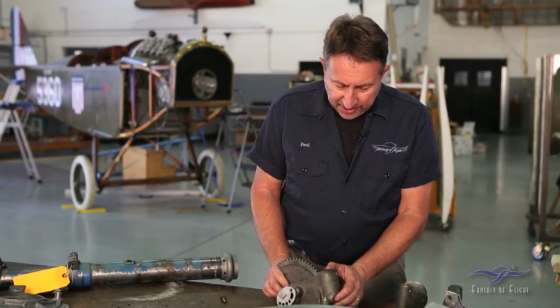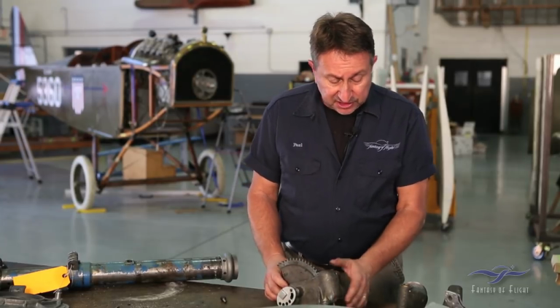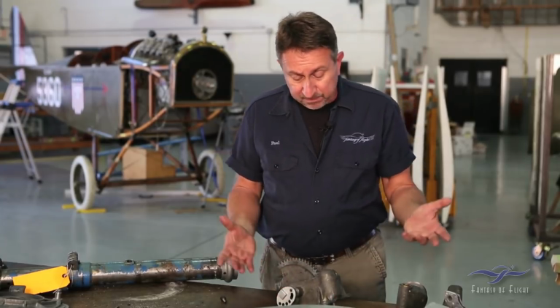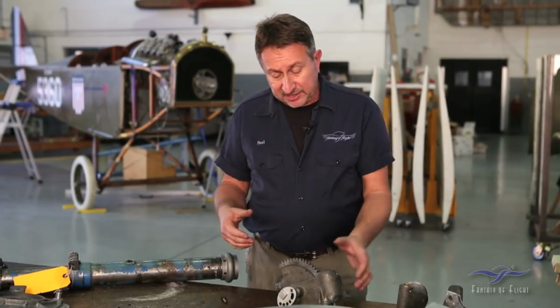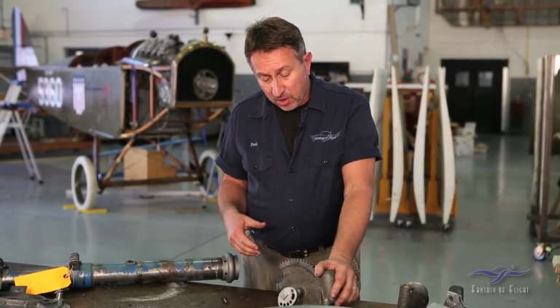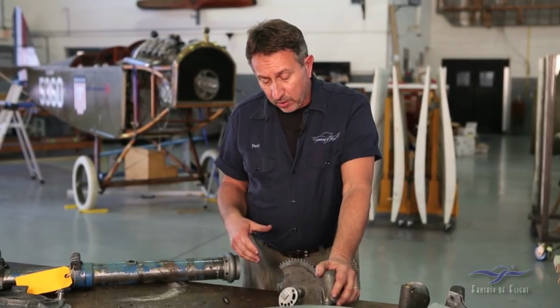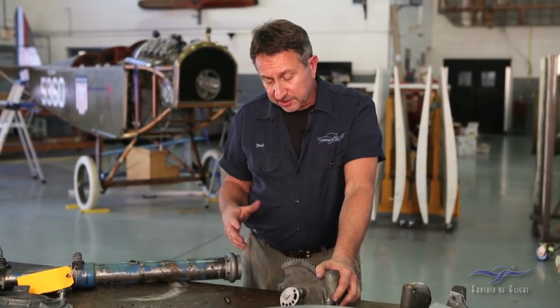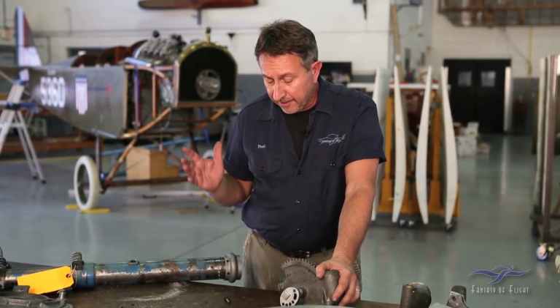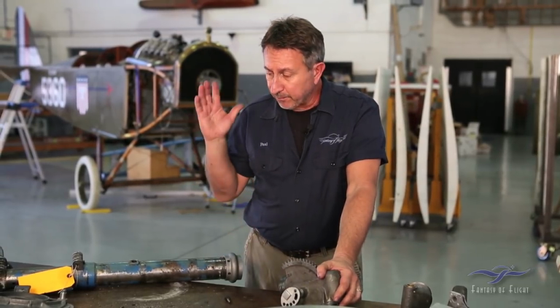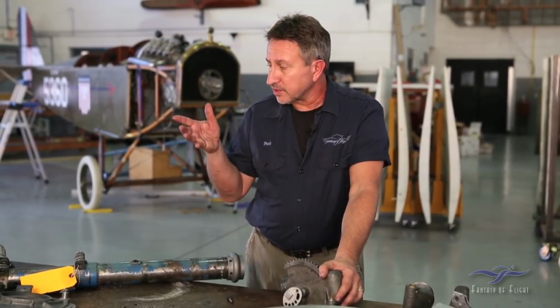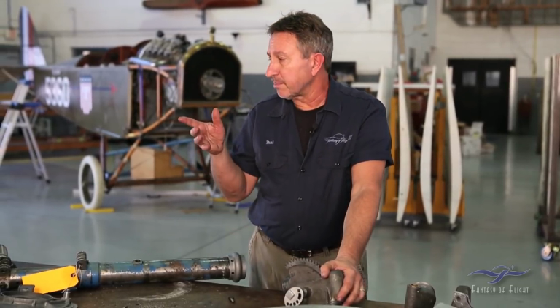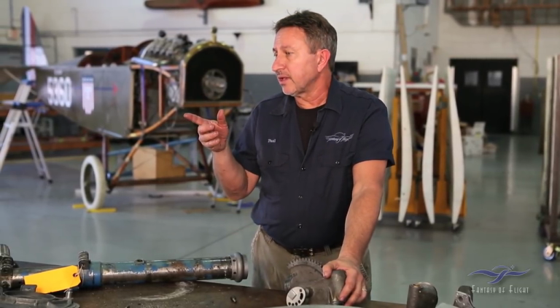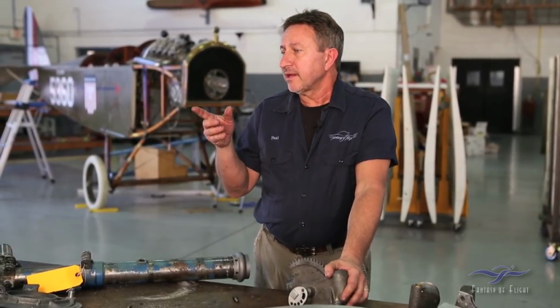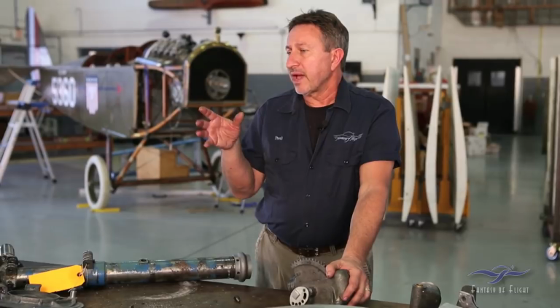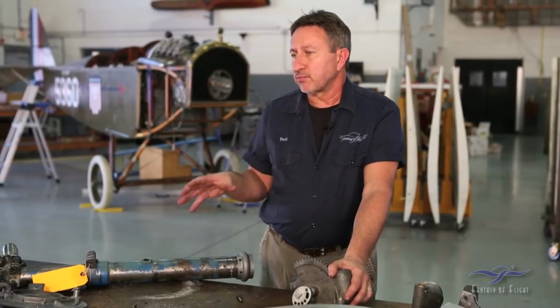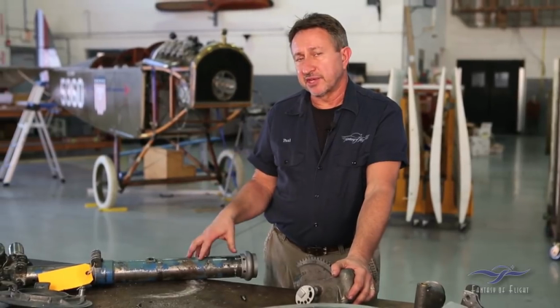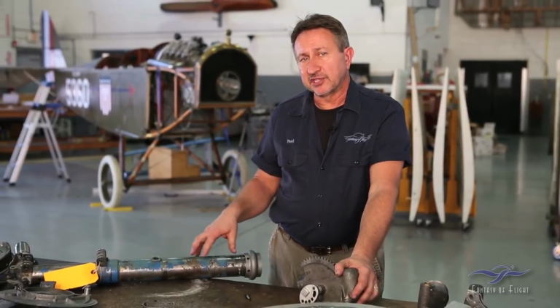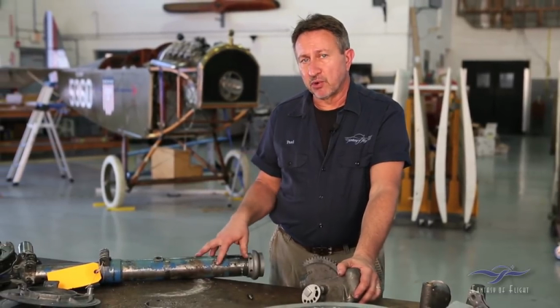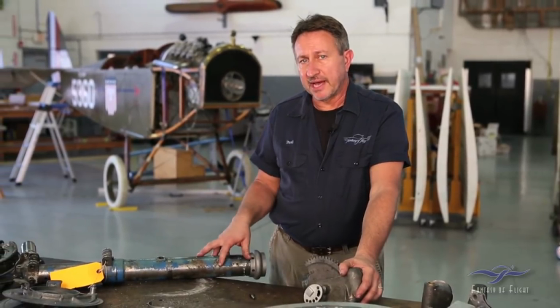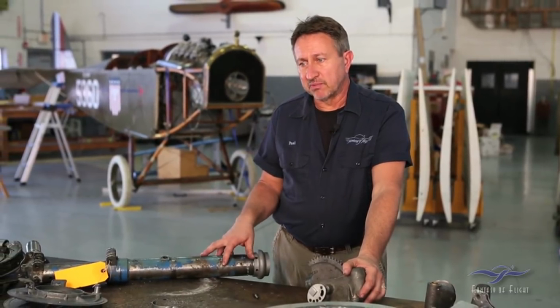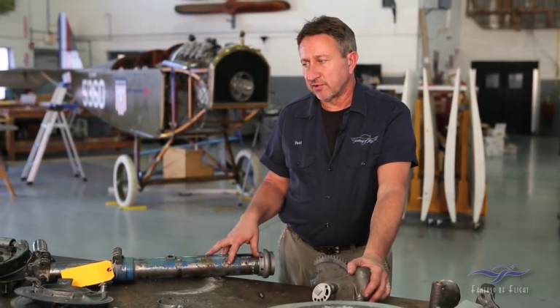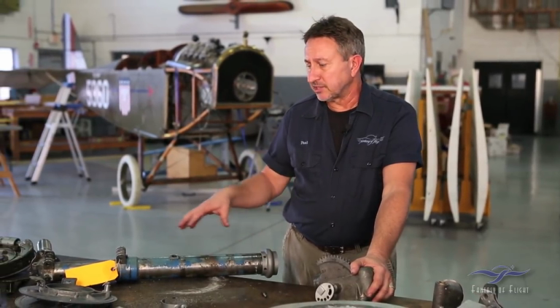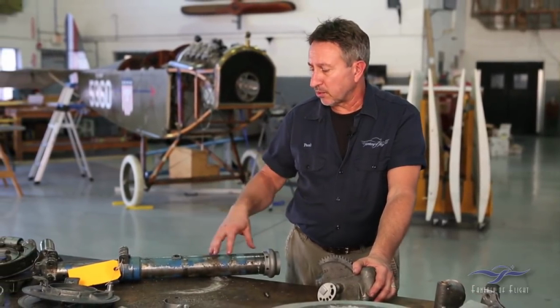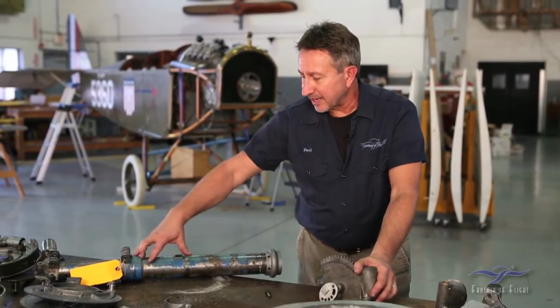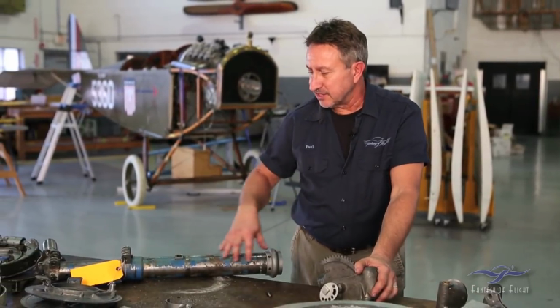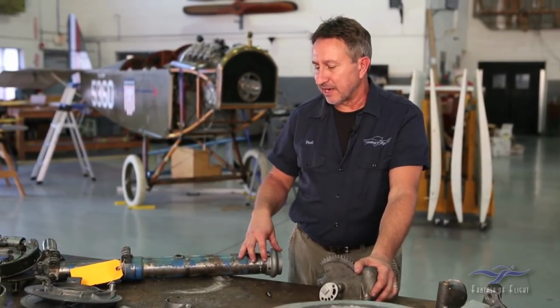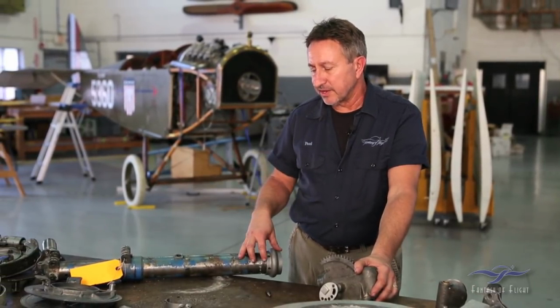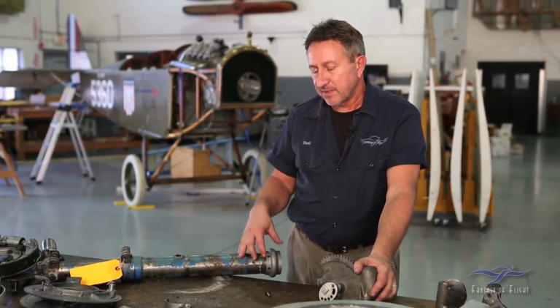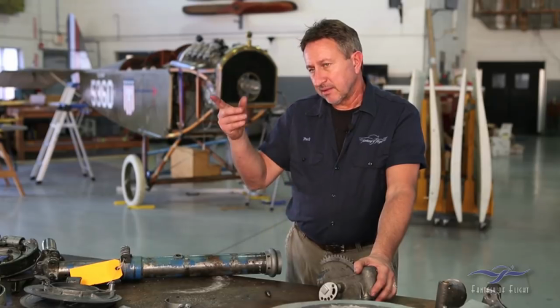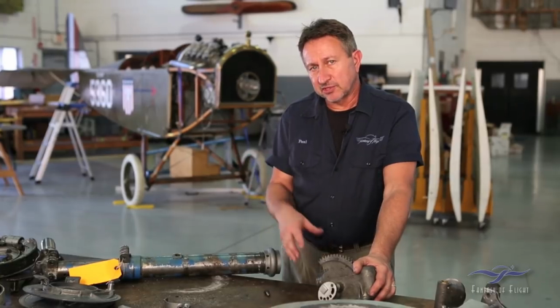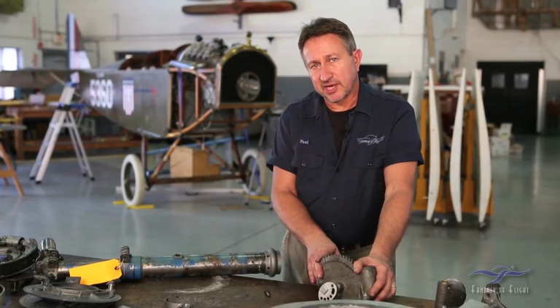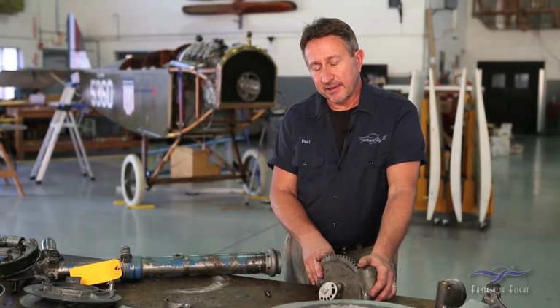We have the rest of the gear broken down a bit further so we can talk about what's actually inside all of this. Let's go check that out.